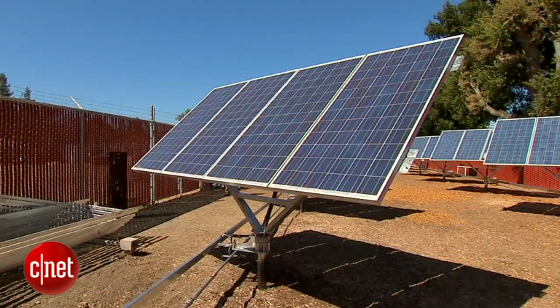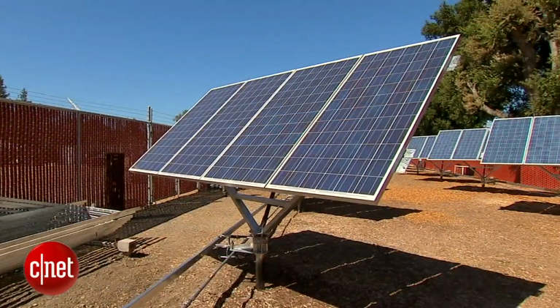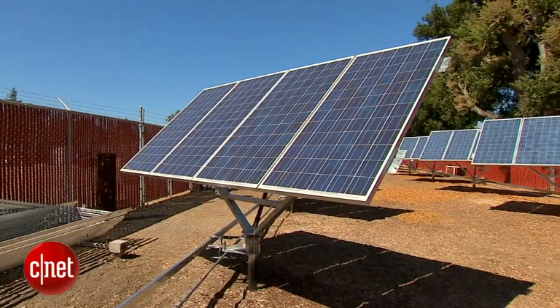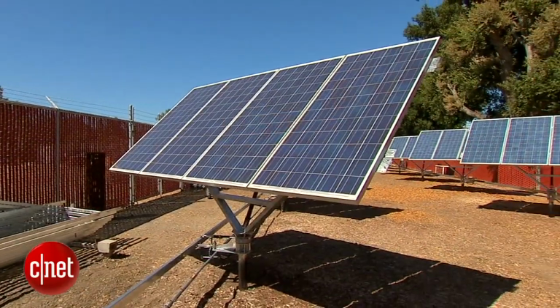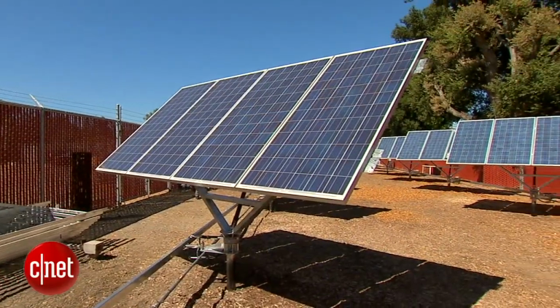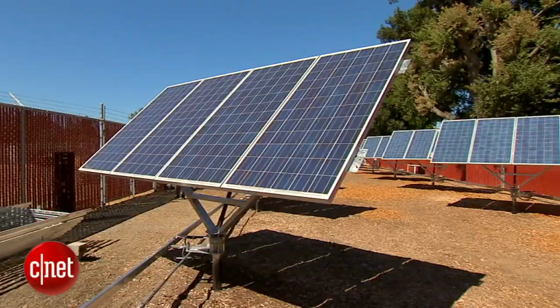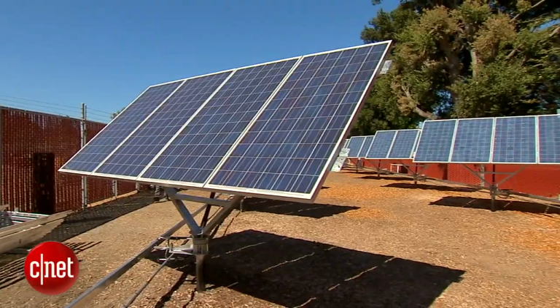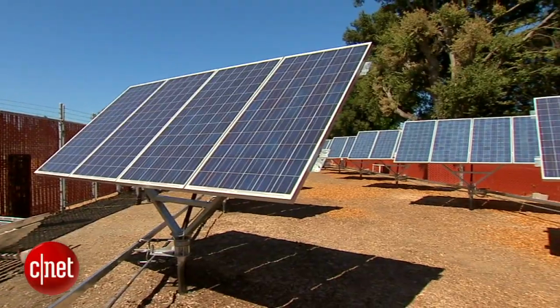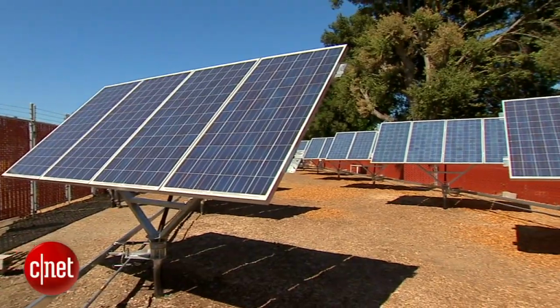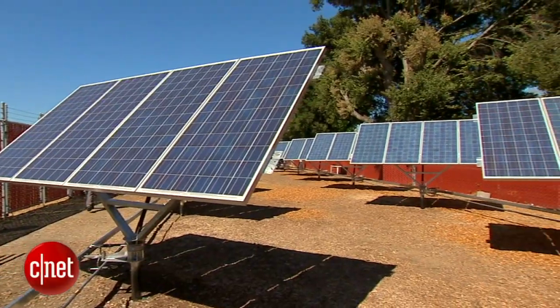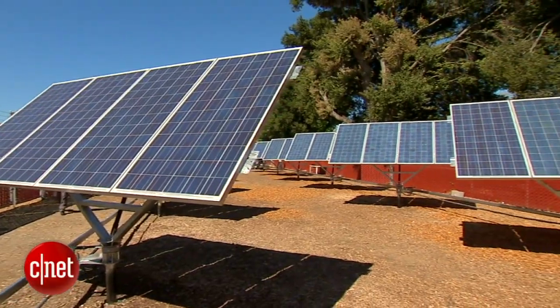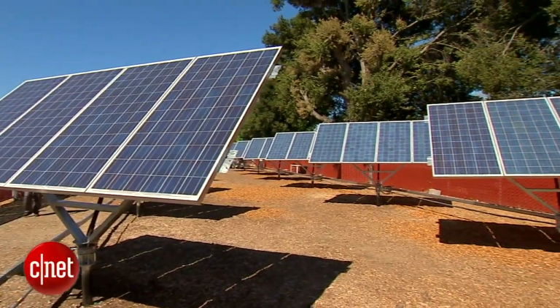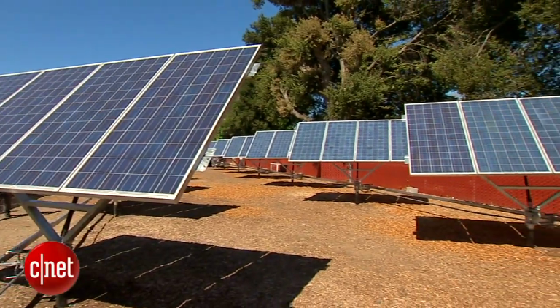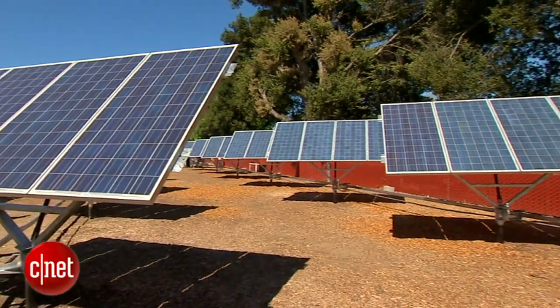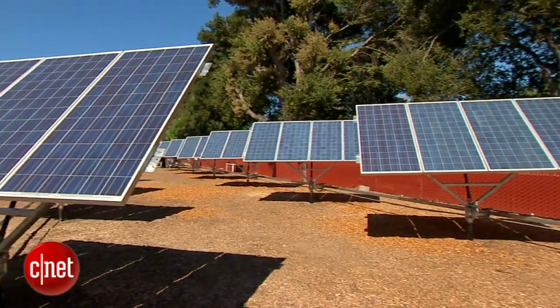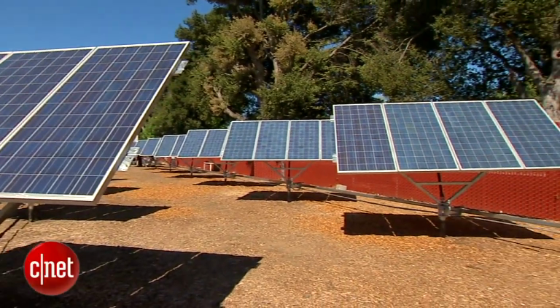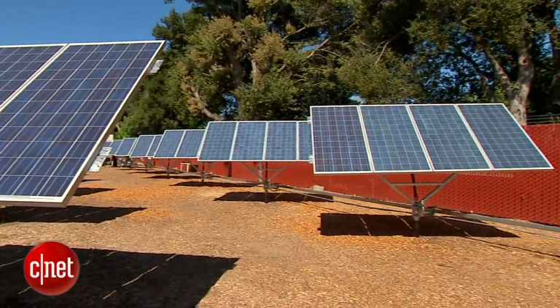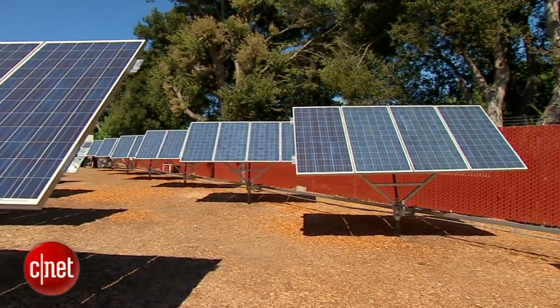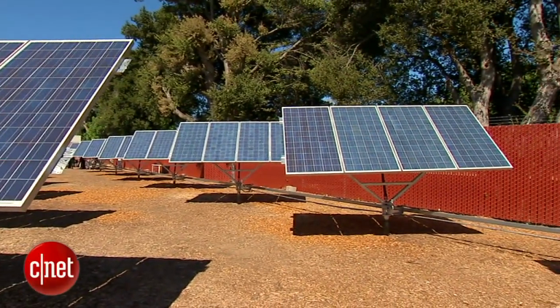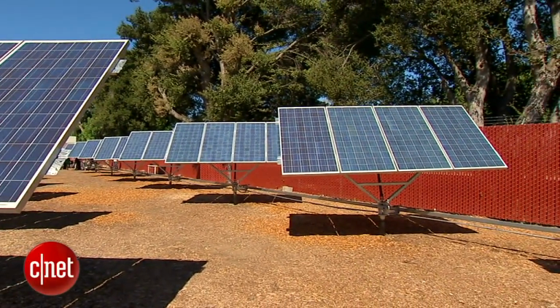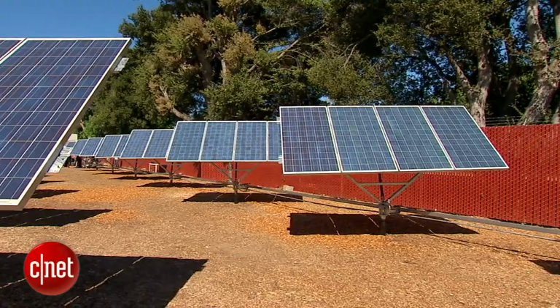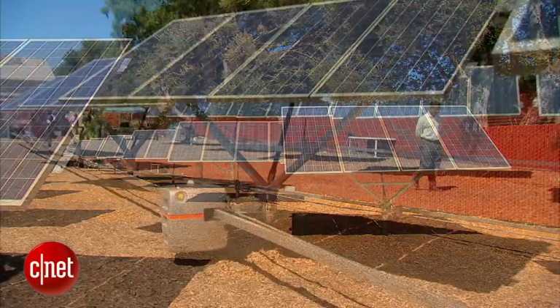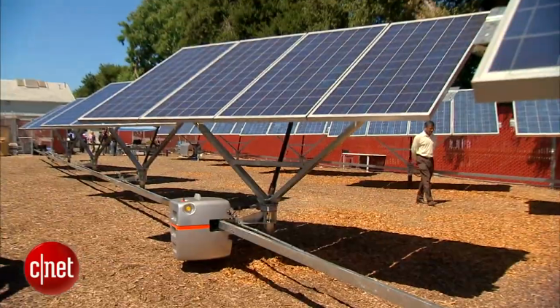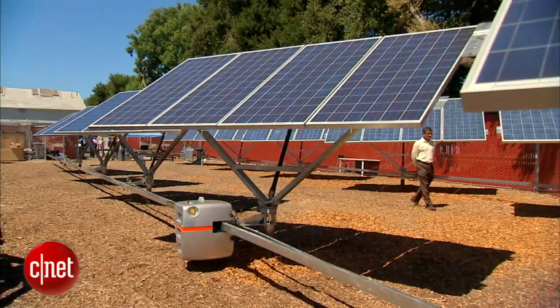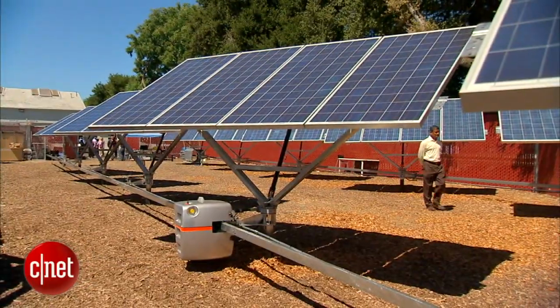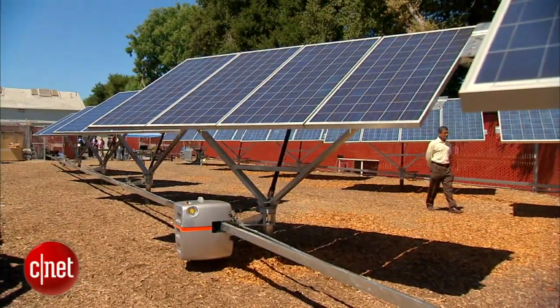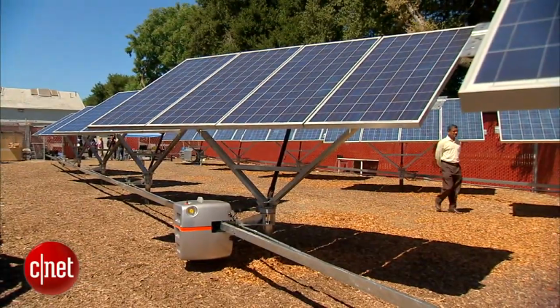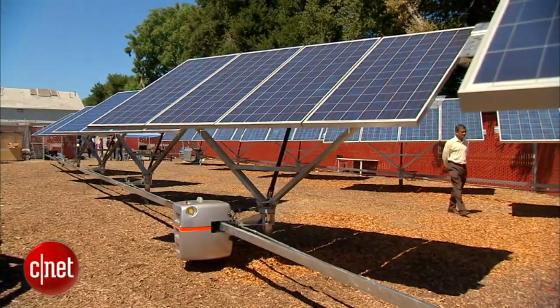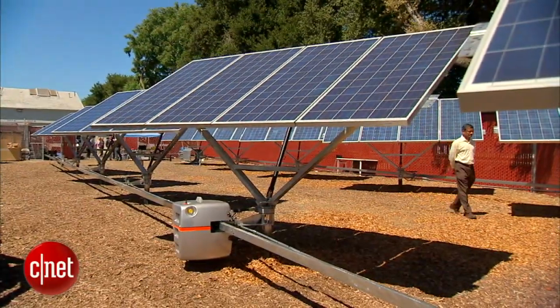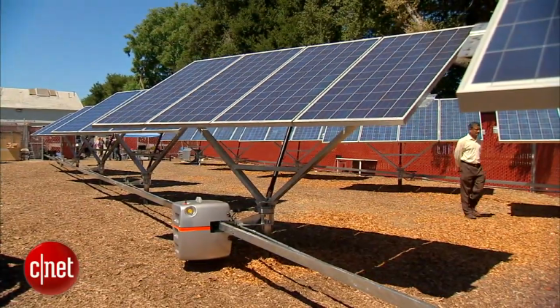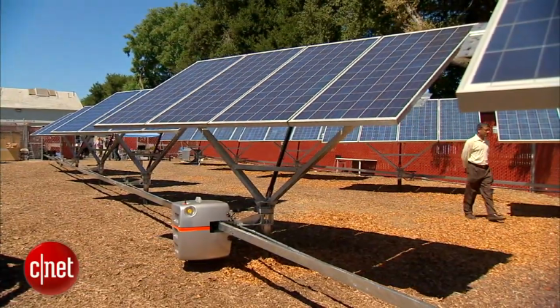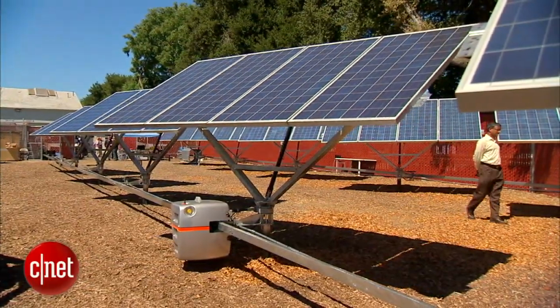Traditionally, these dual-axis panels are outfitted with costly motors and controllers to do the rotating. But now, the rugged SolBot does the heavy lifting.